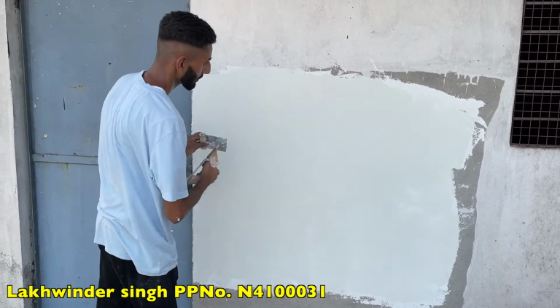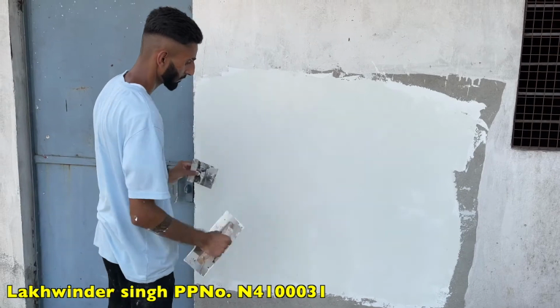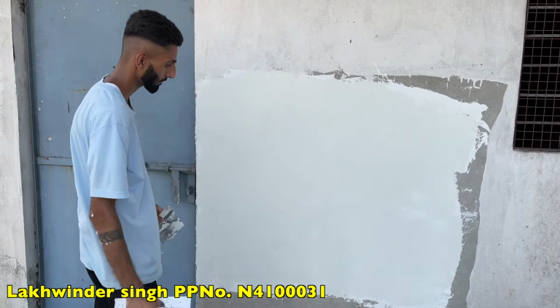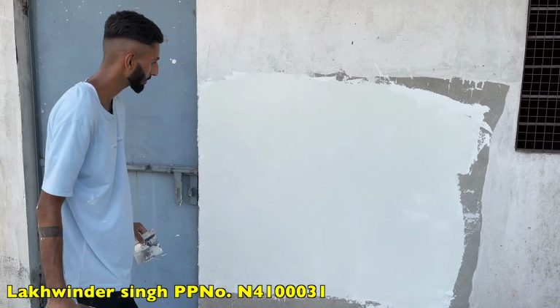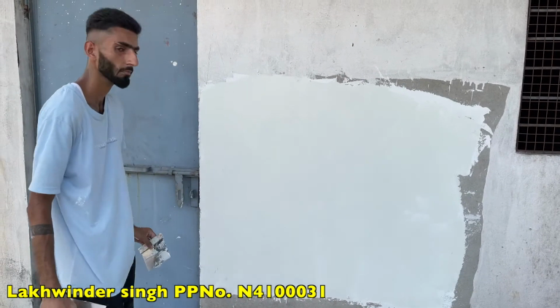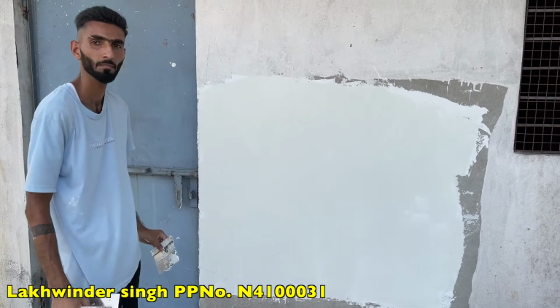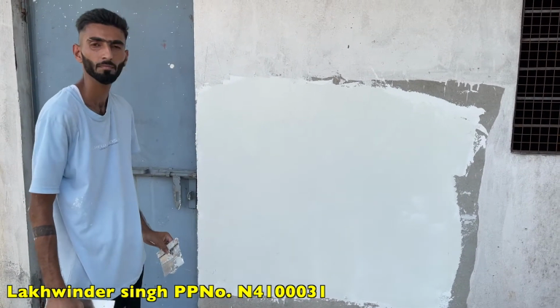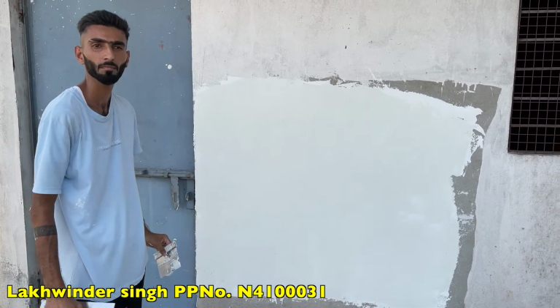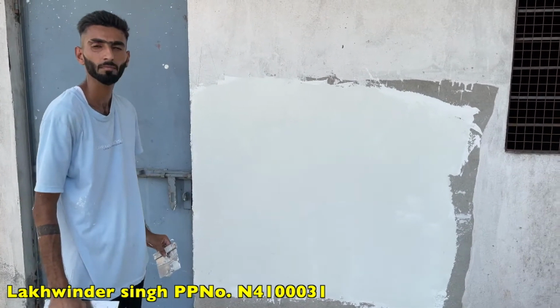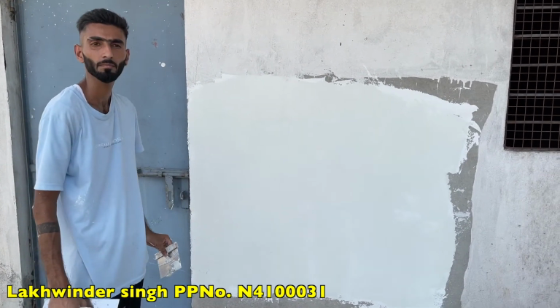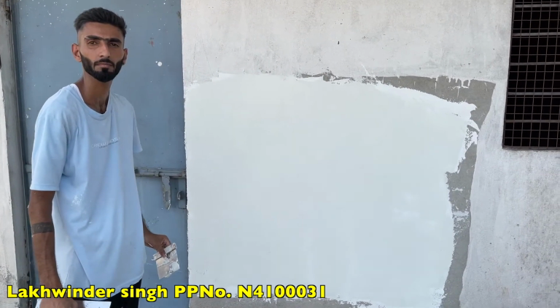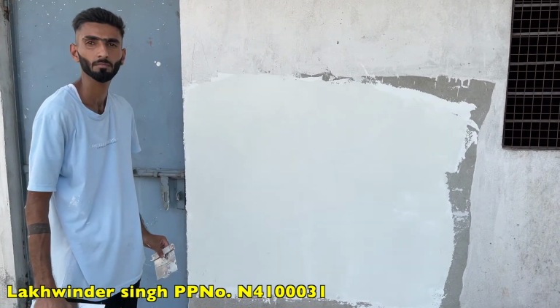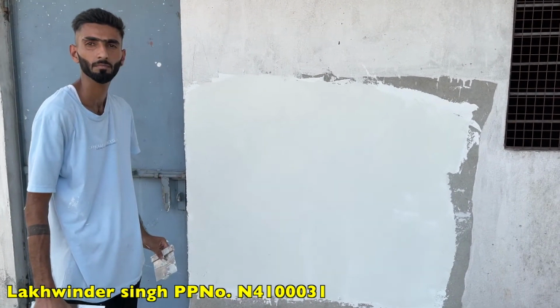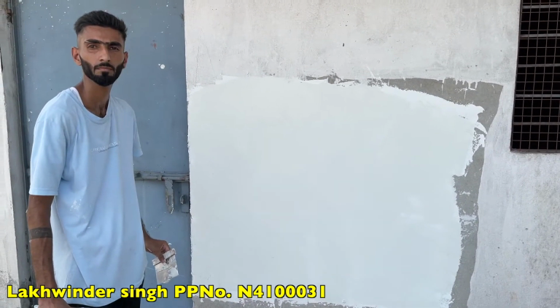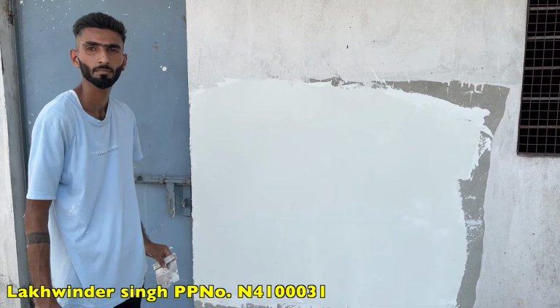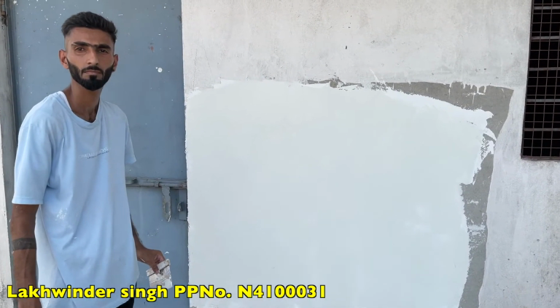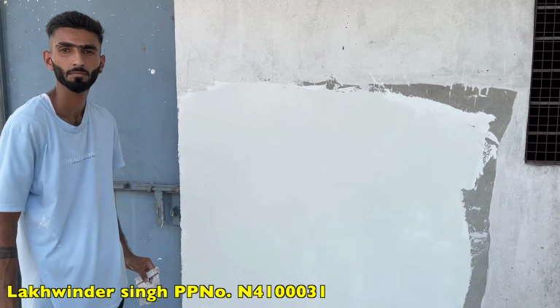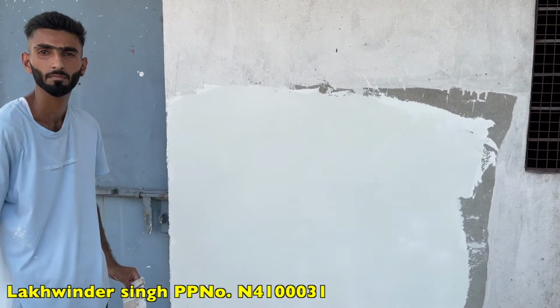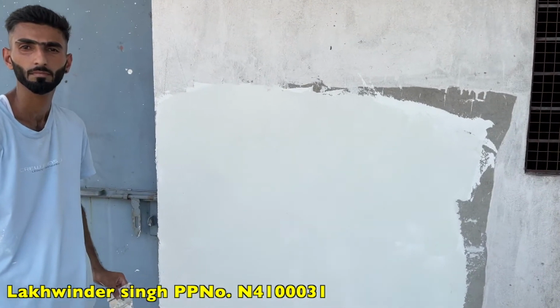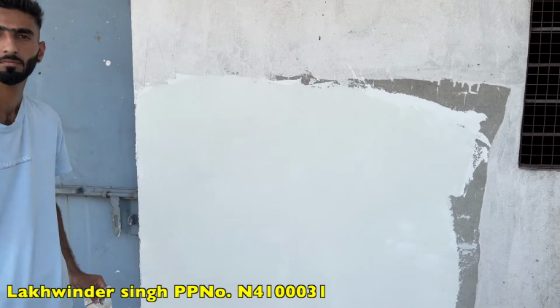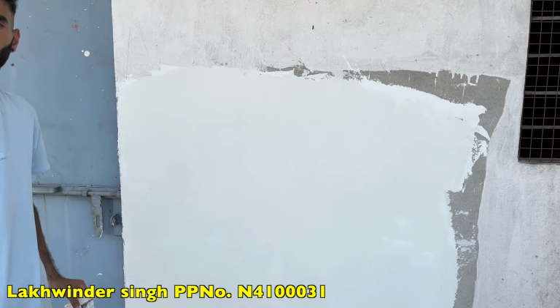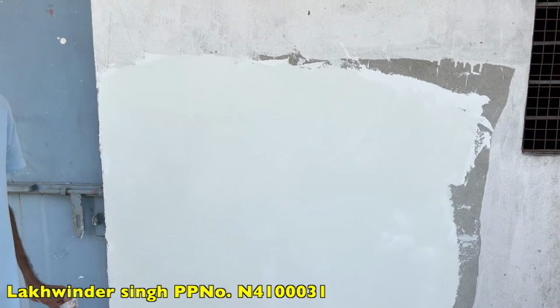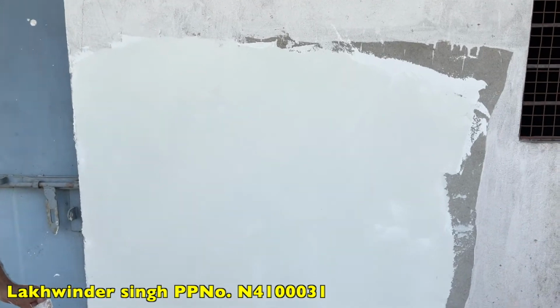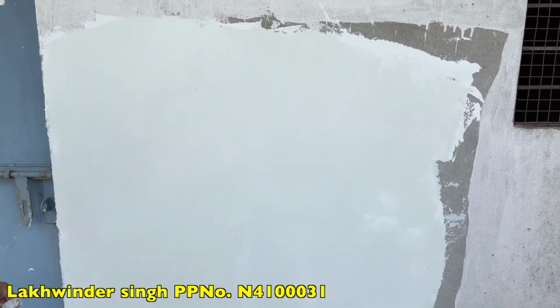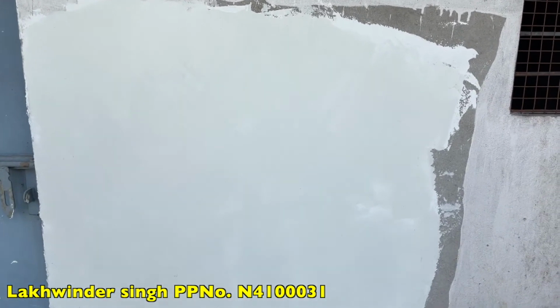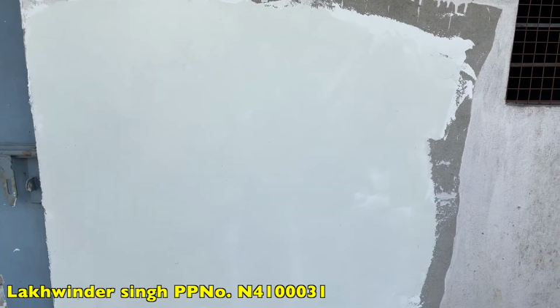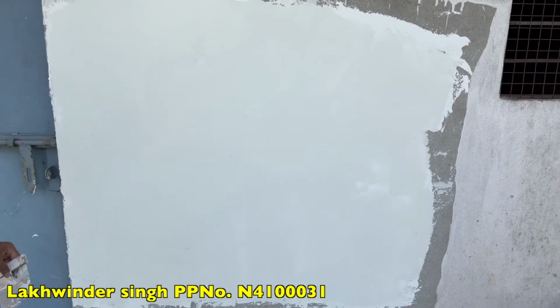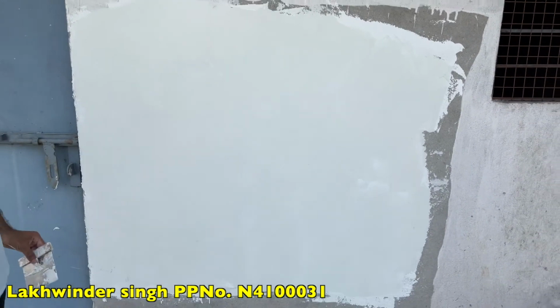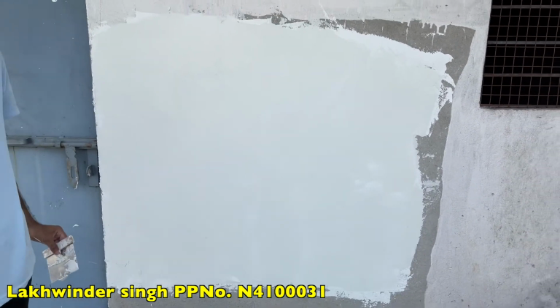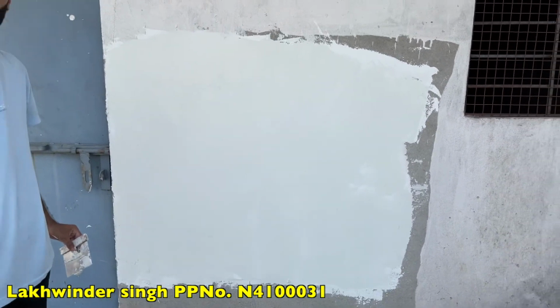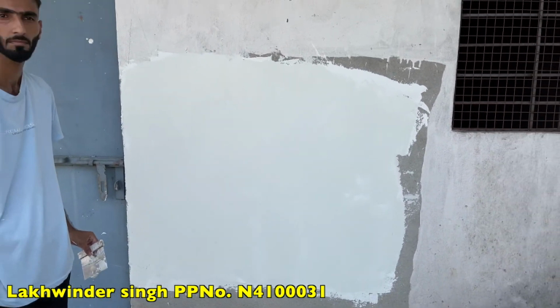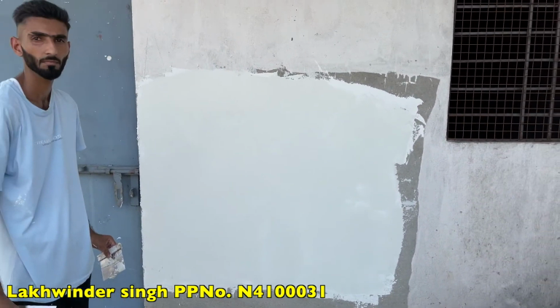Okay, so the second coat performed by Mr. Lakhwinder Singh. Thank you.